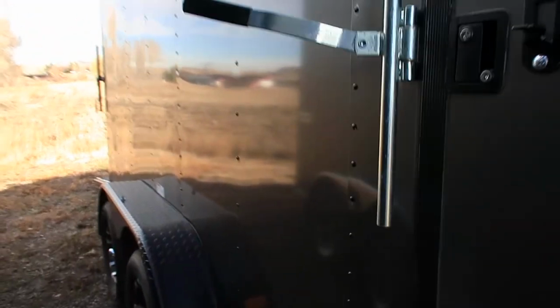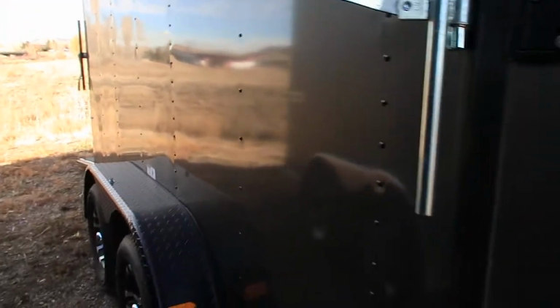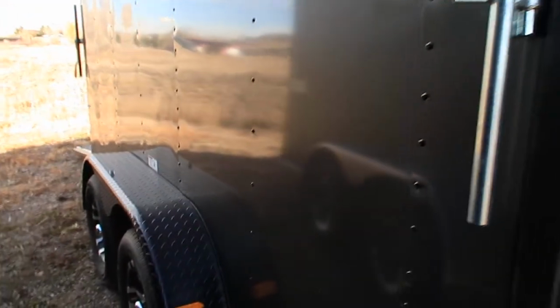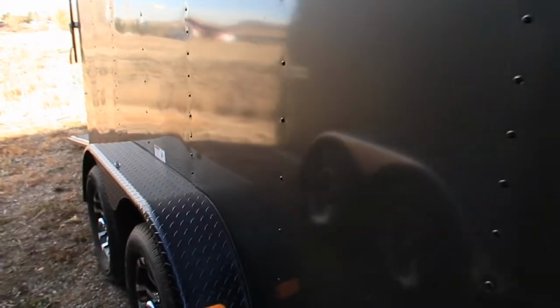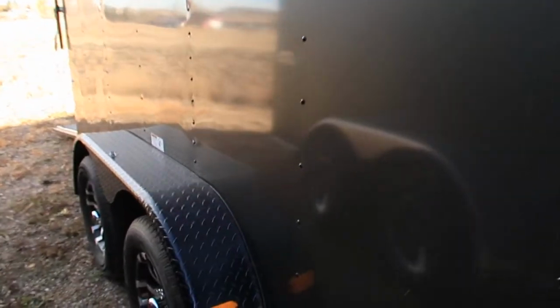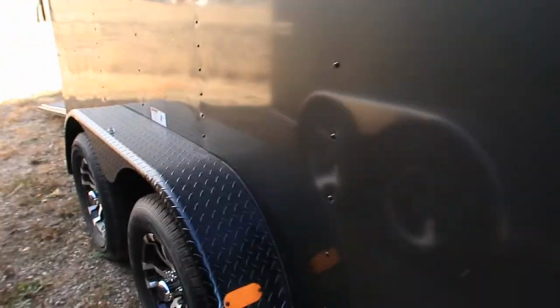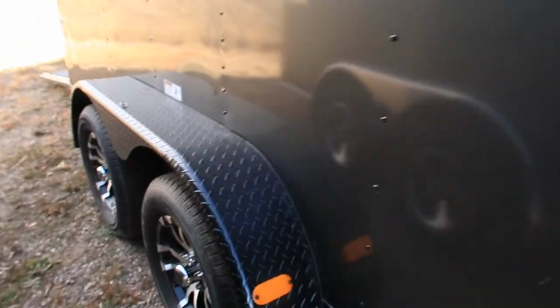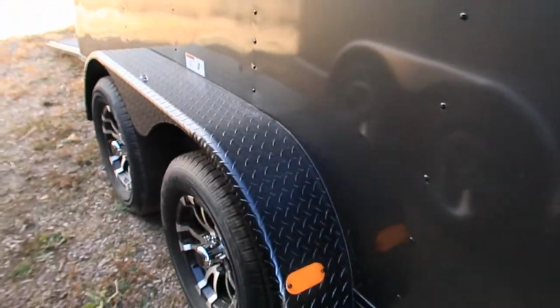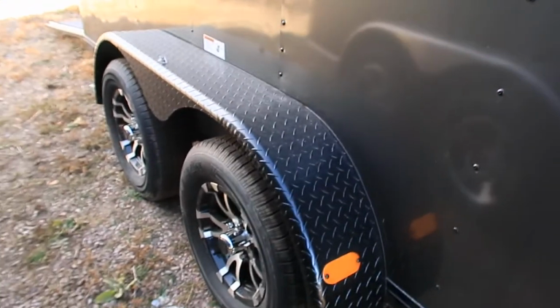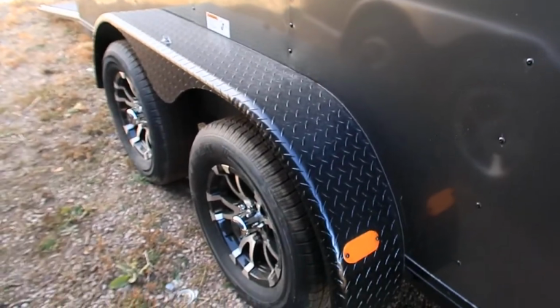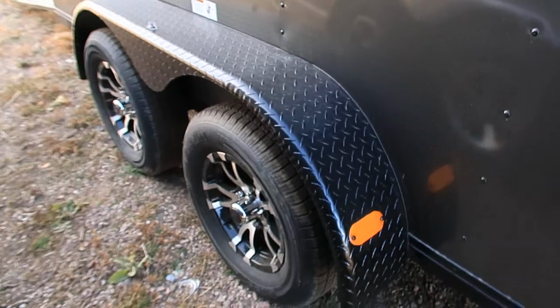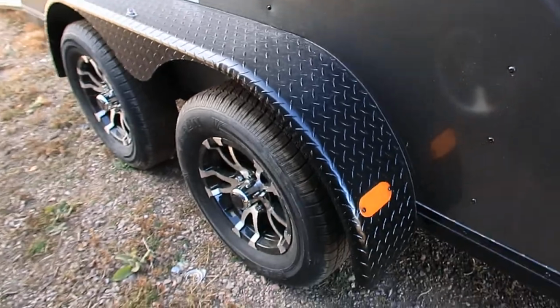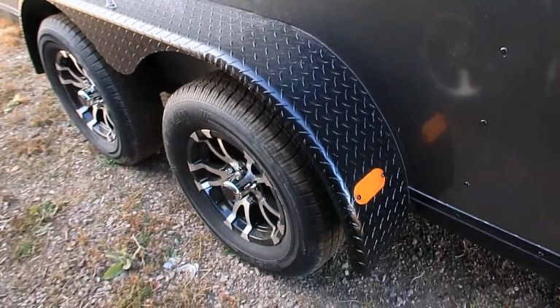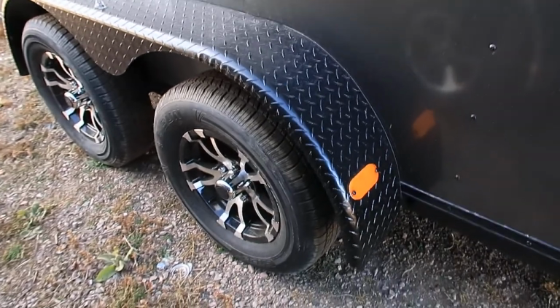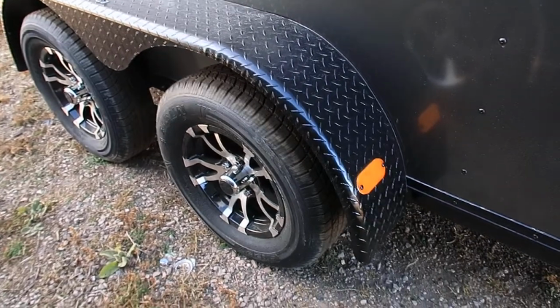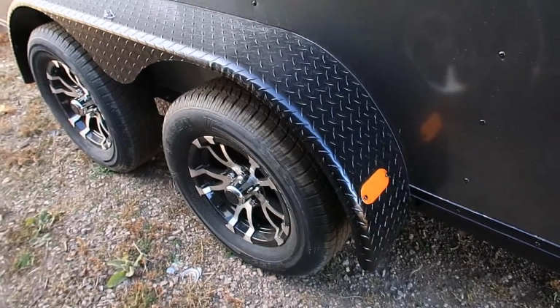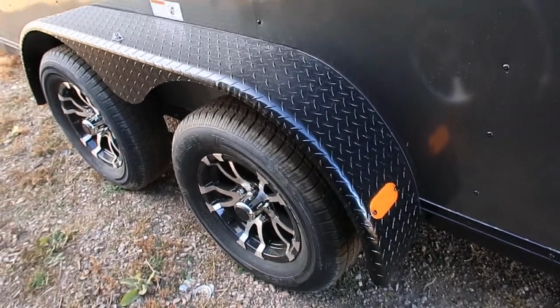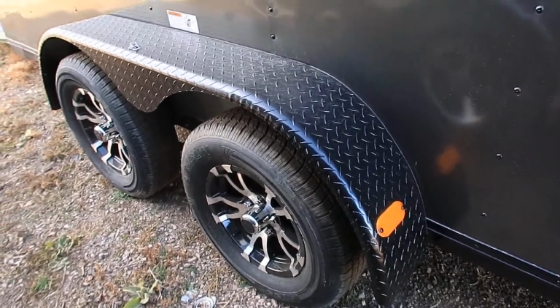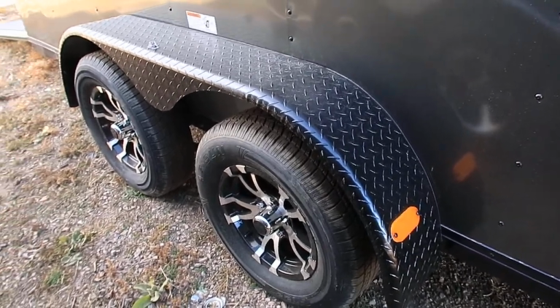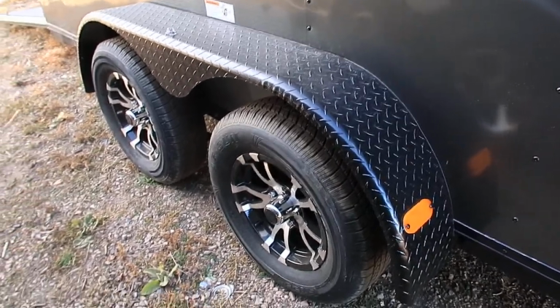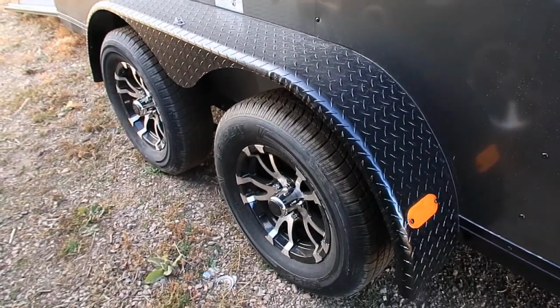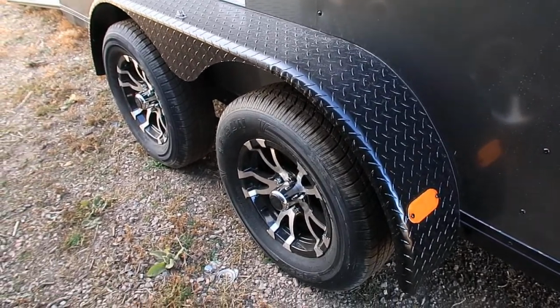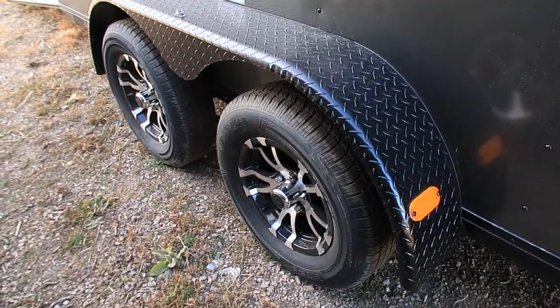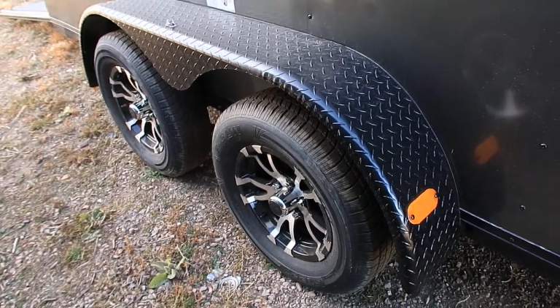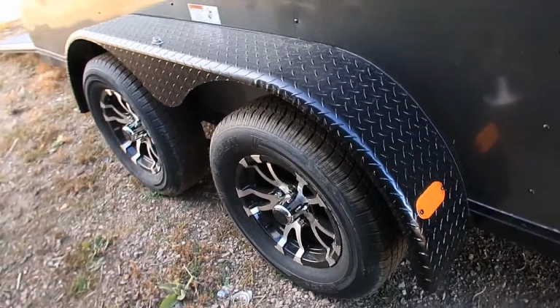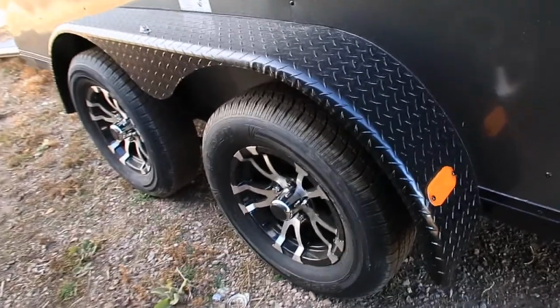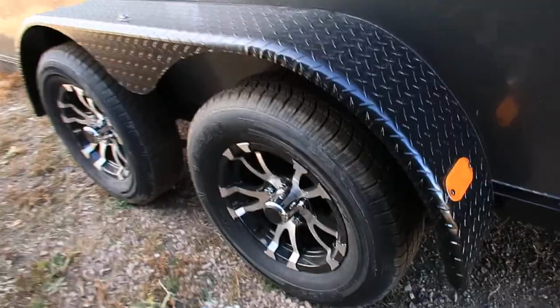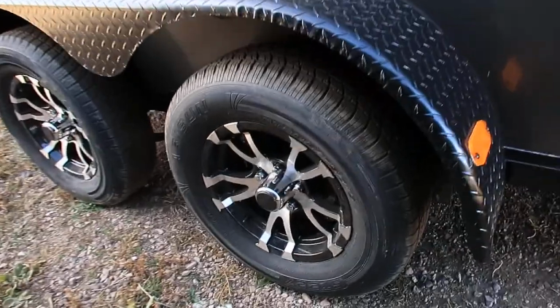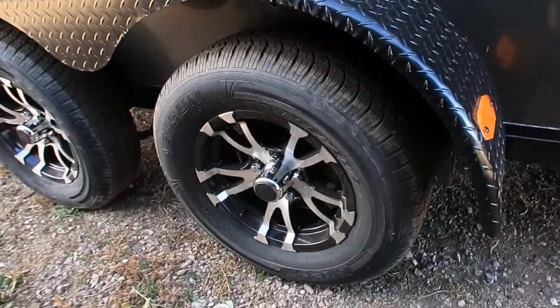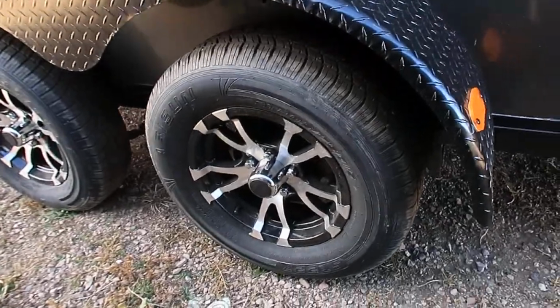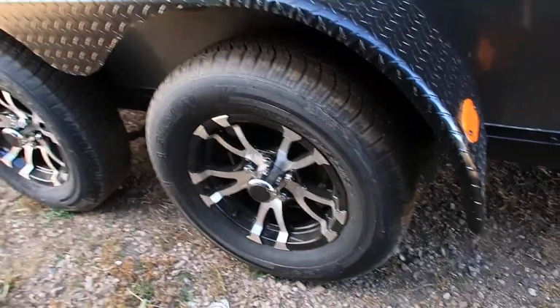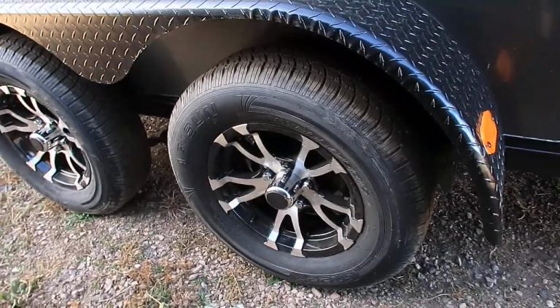Charcoal aluminum — again with the blackout package, you've got the black diamond plate fenders. Two 3,500 pound axles with brakes on all four wheels, and then you've got the aluminum wheels on this unit as well.